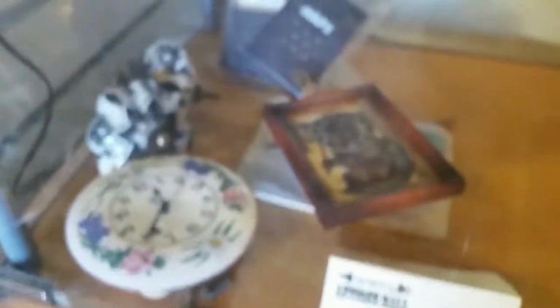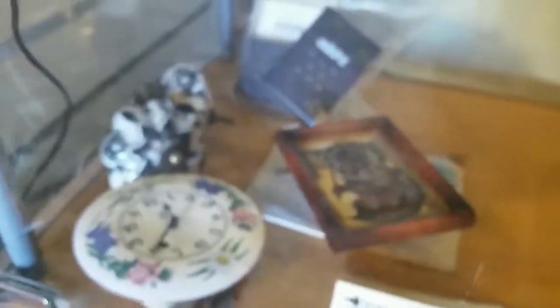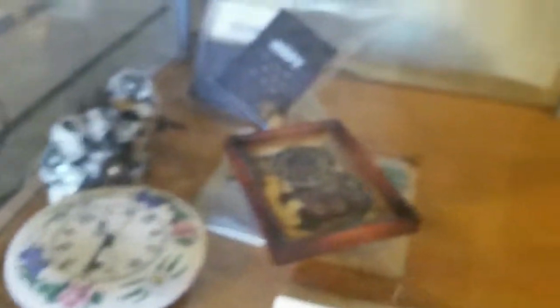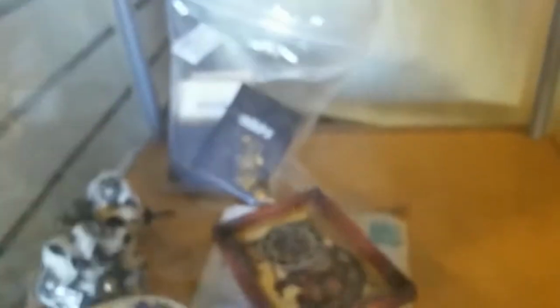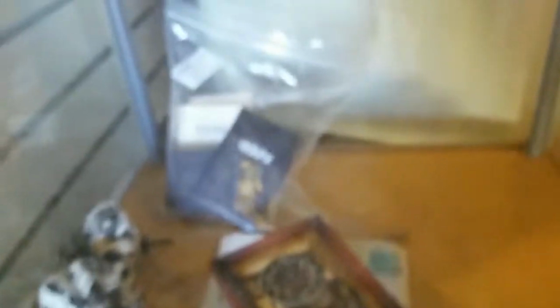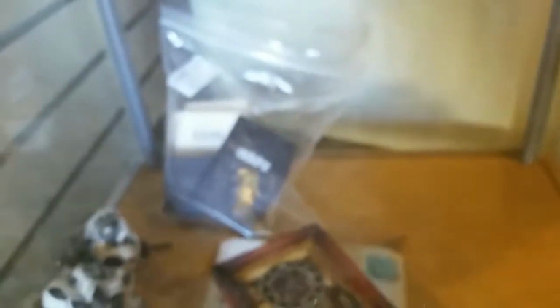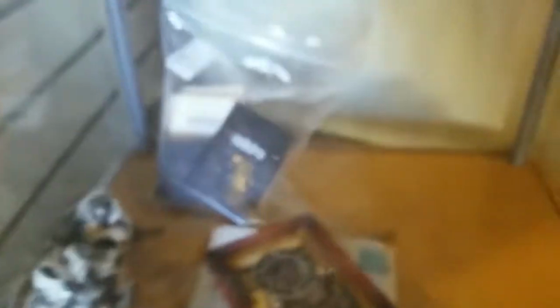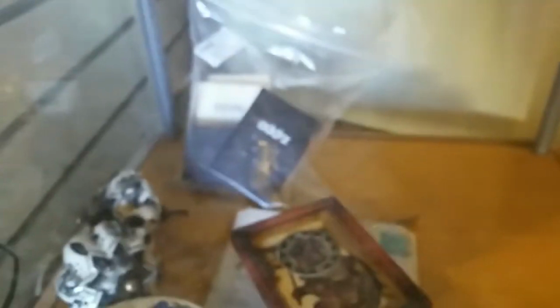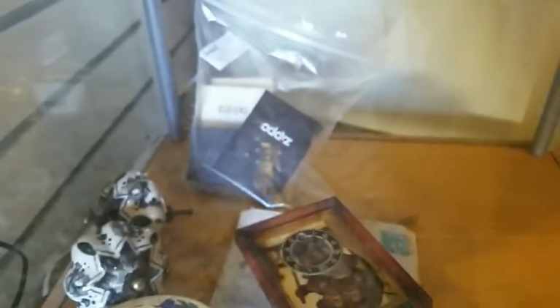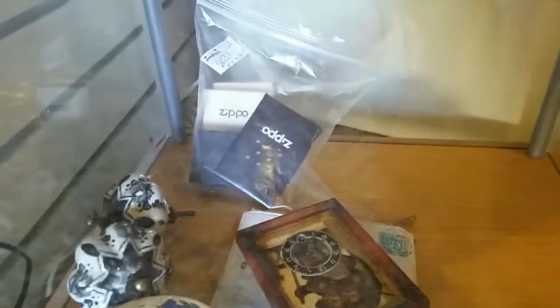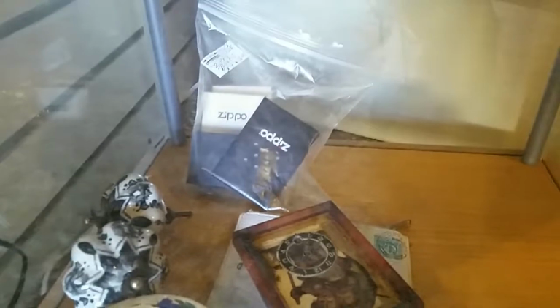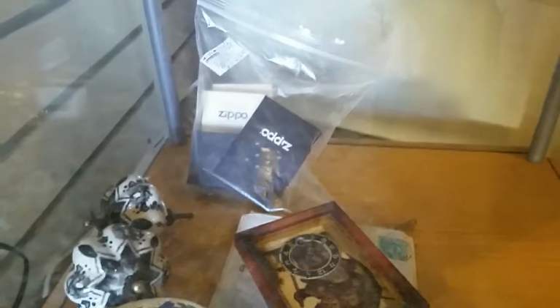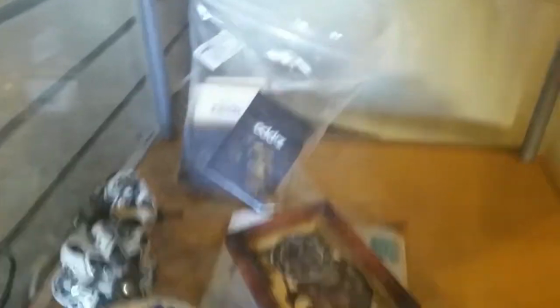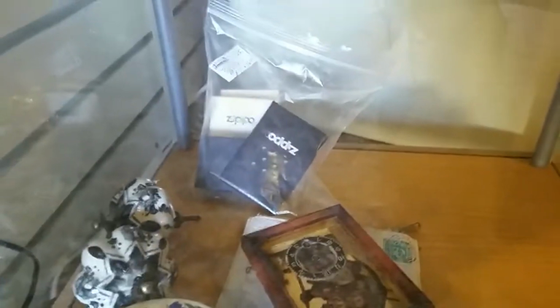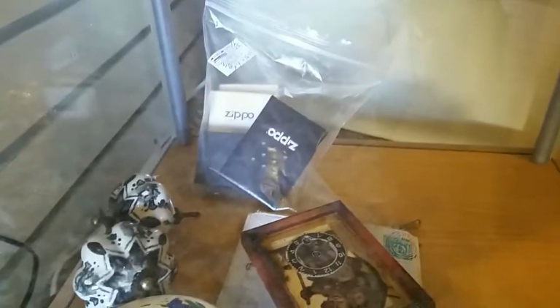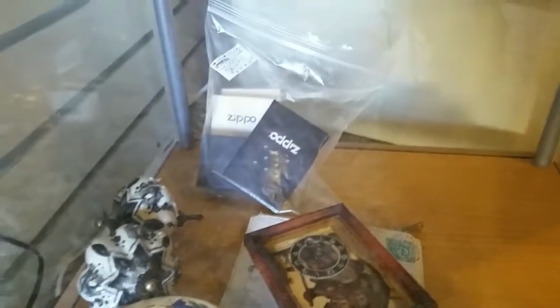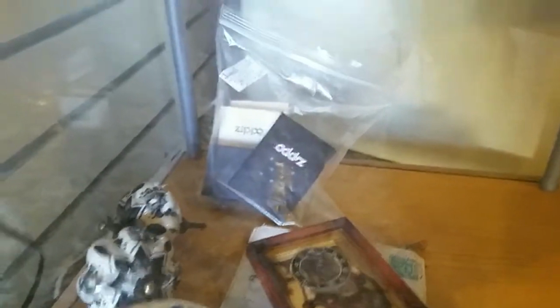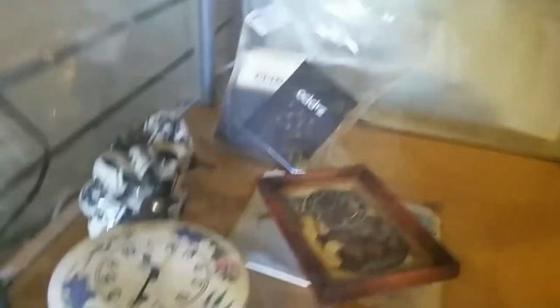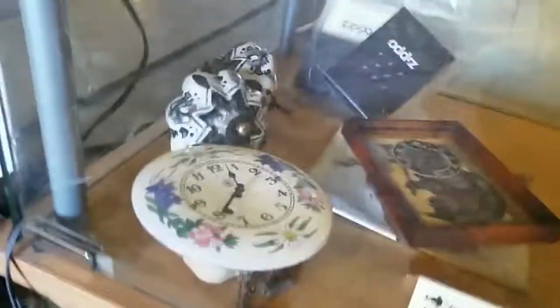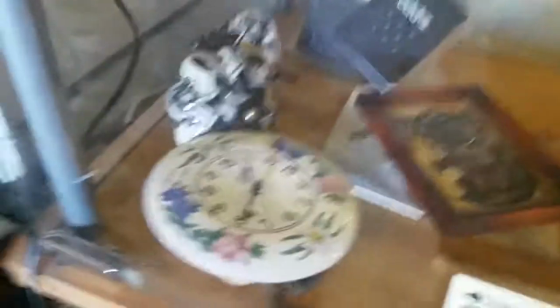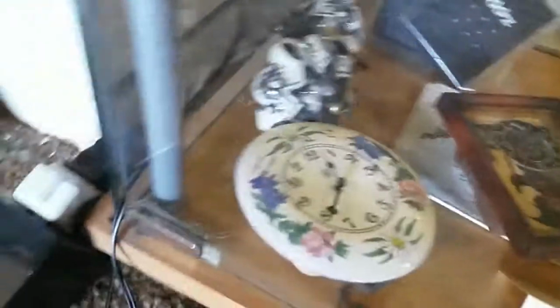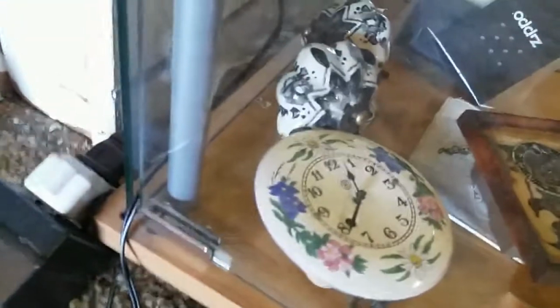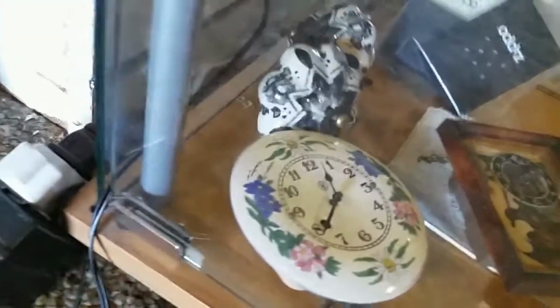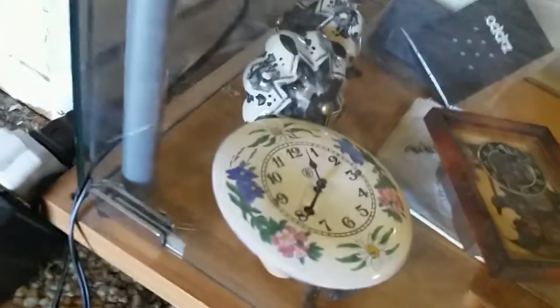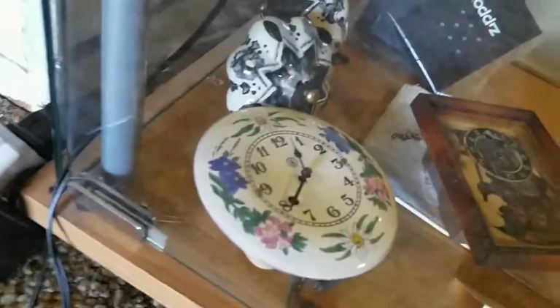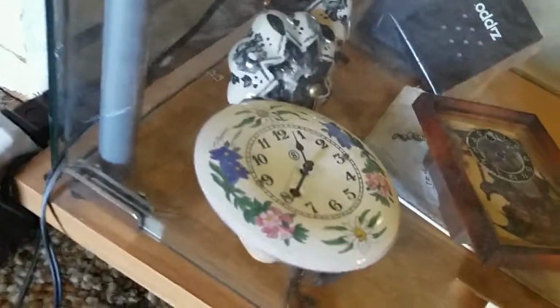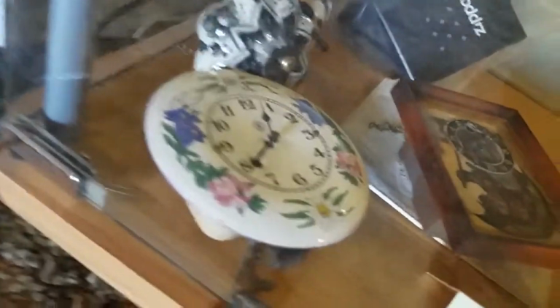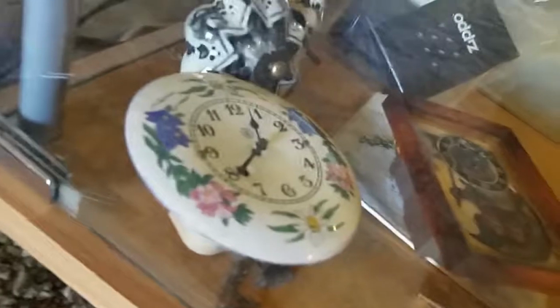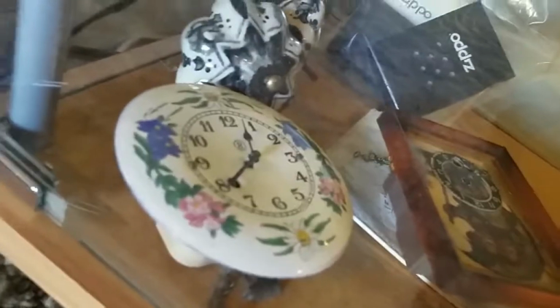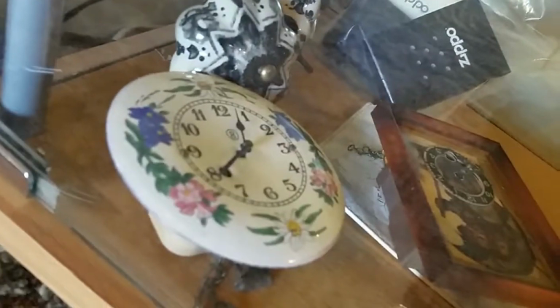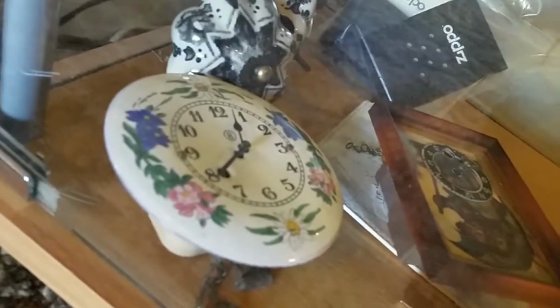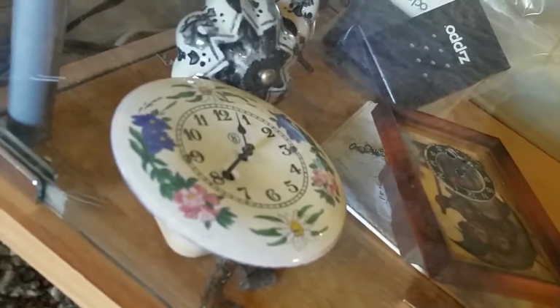Some clocks, Zippo cases, boxes for $16, vintage. And that's a nice granite ware little clock.